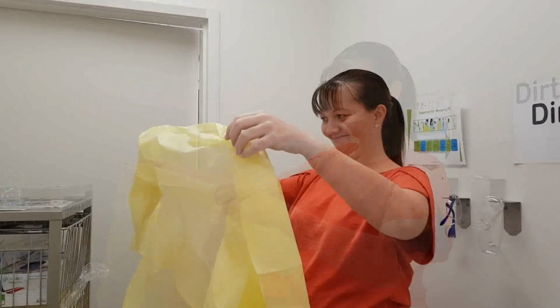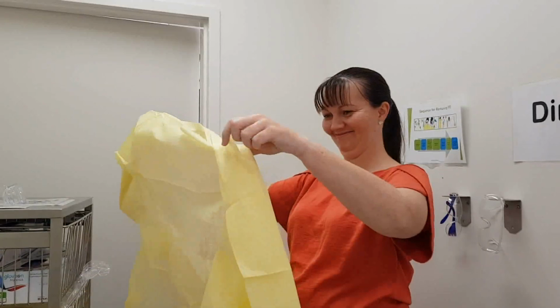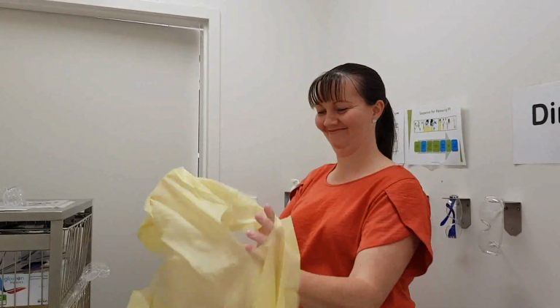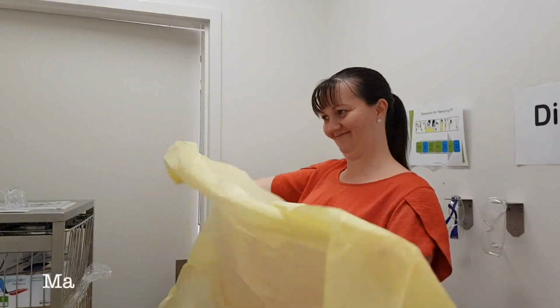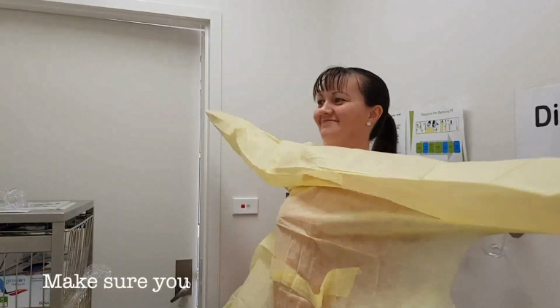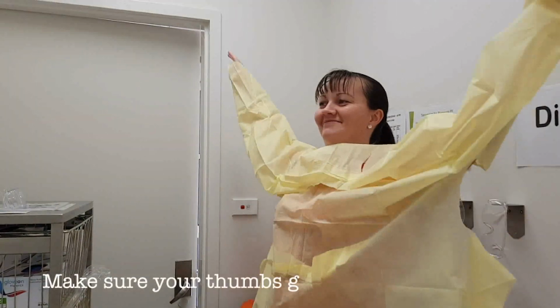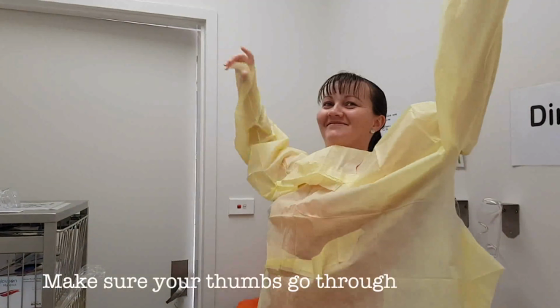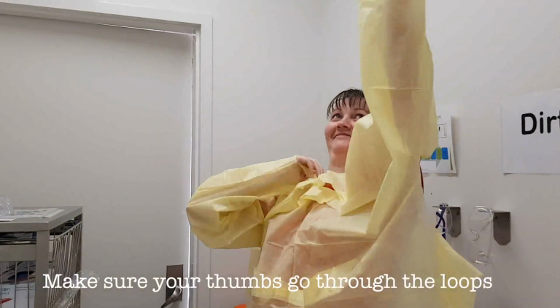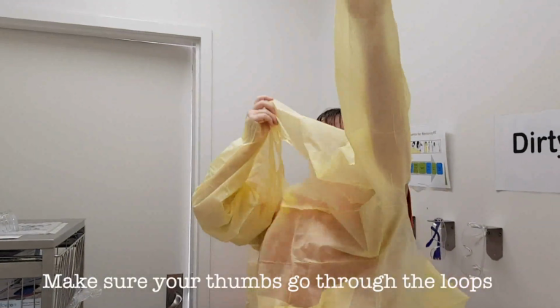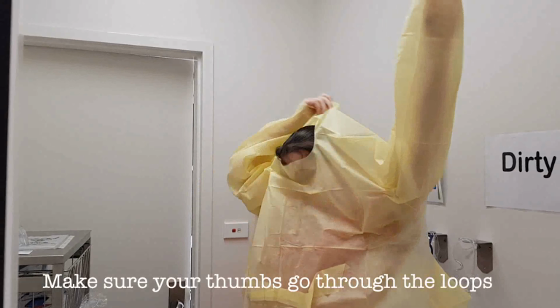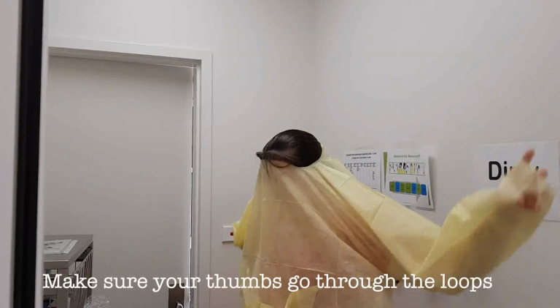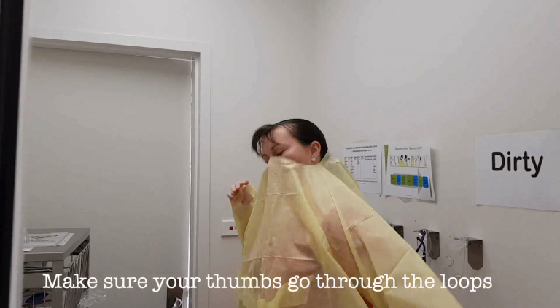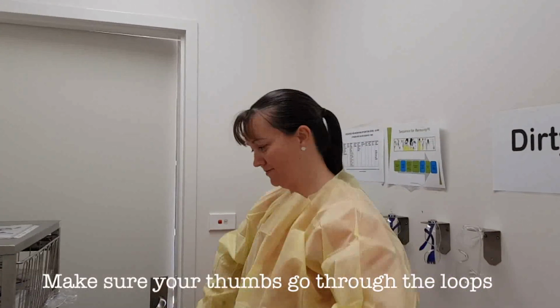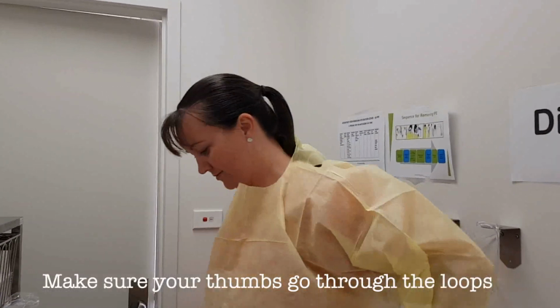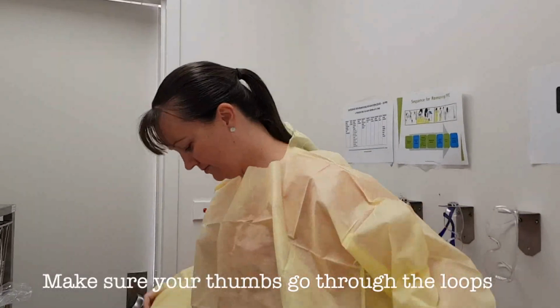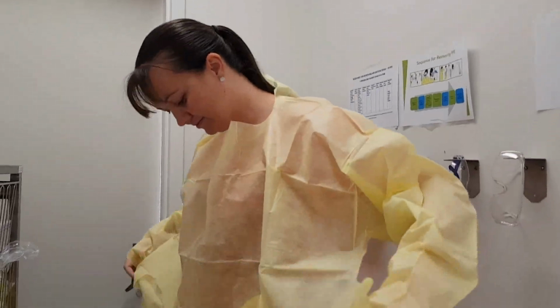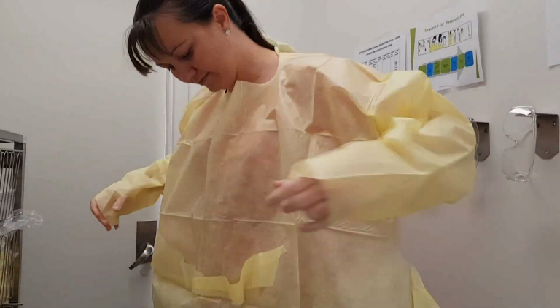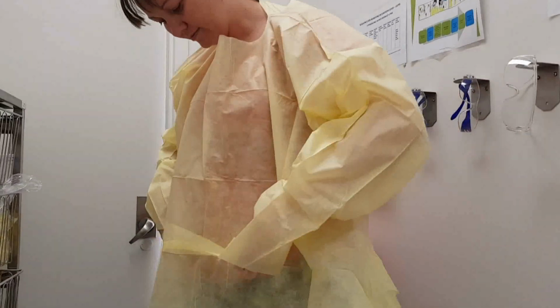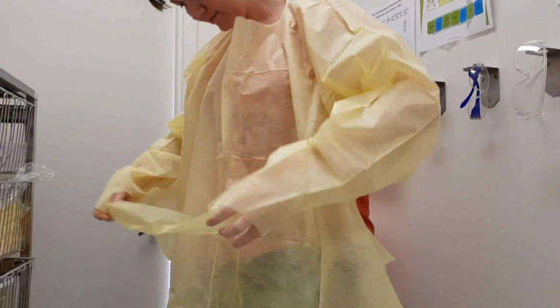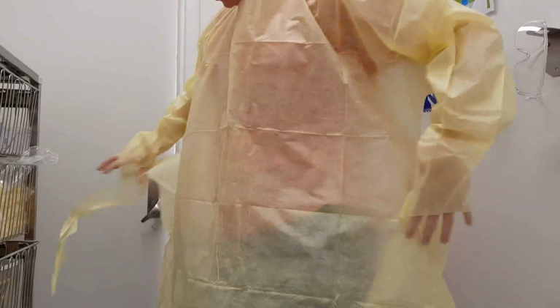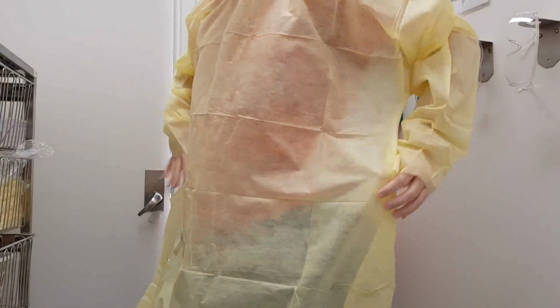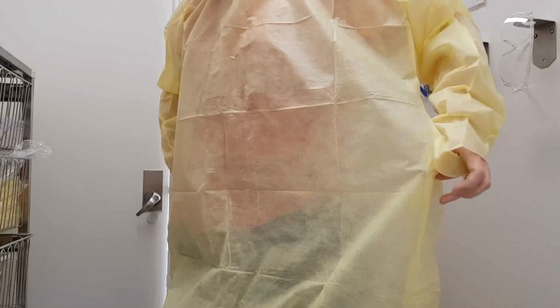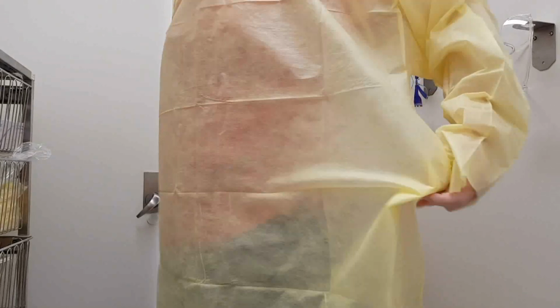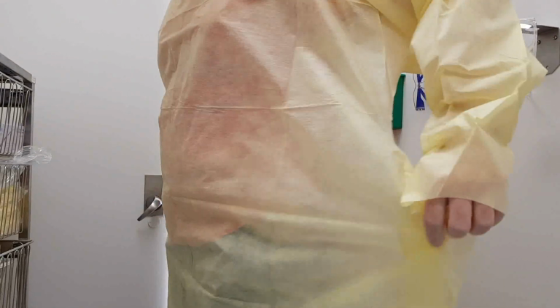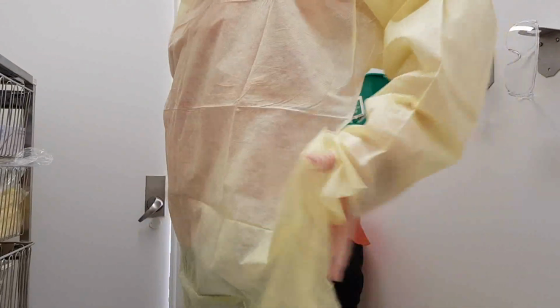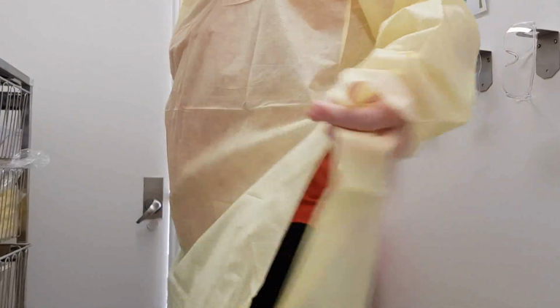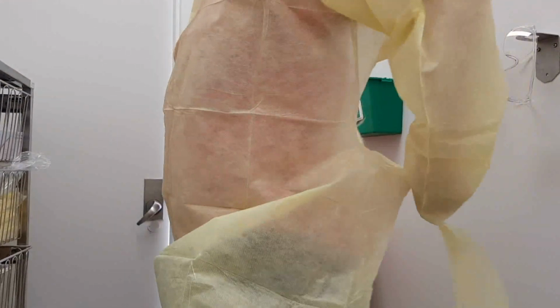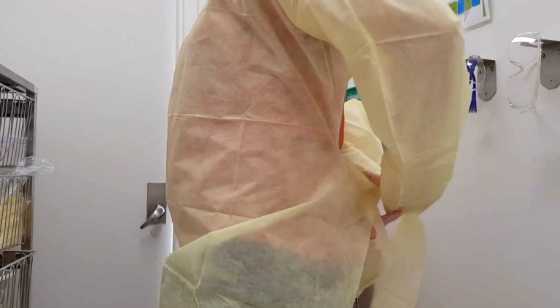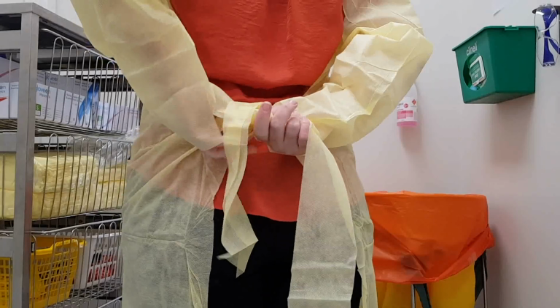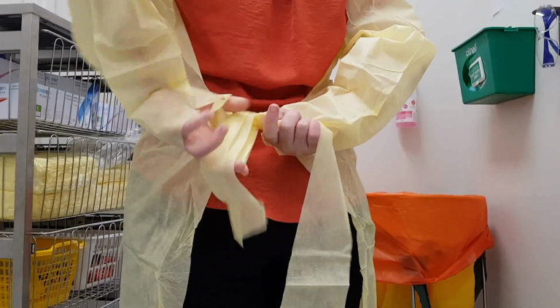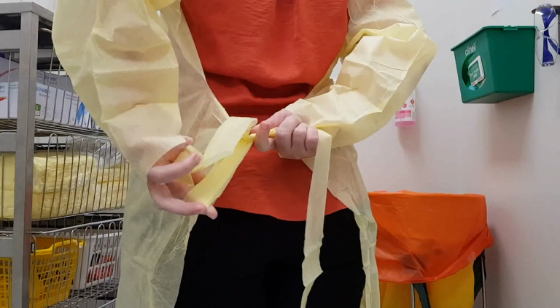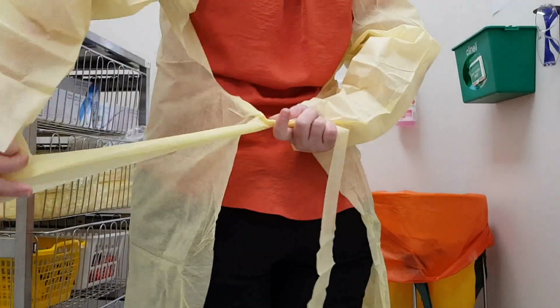Apply your gown first, making sure that it's well fitted and tied at the back. You can make sure that you've hooked your thumb loops over your thumbs to stop the sleeves from riding up.